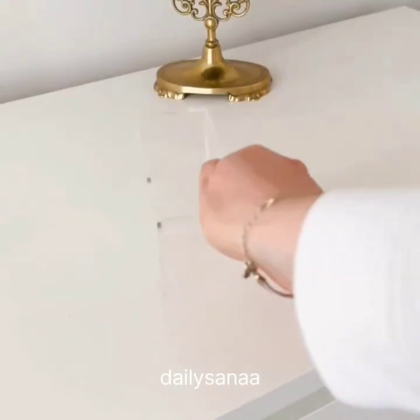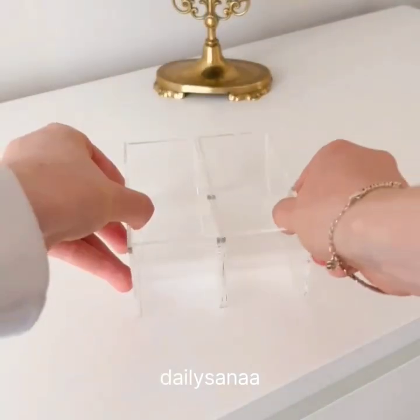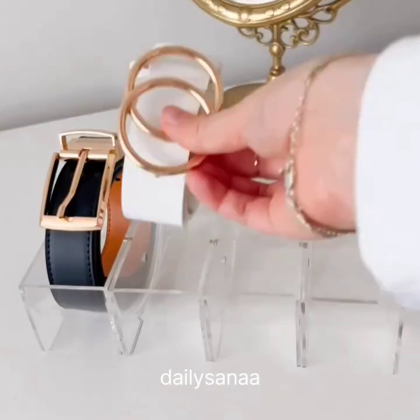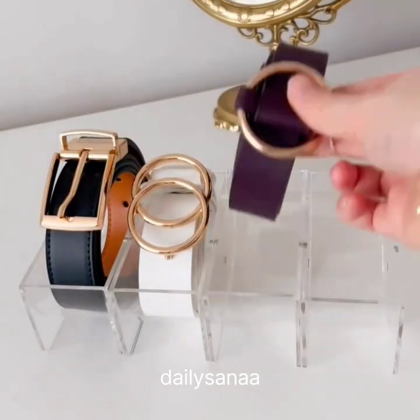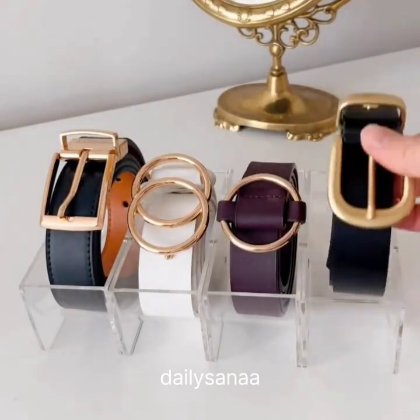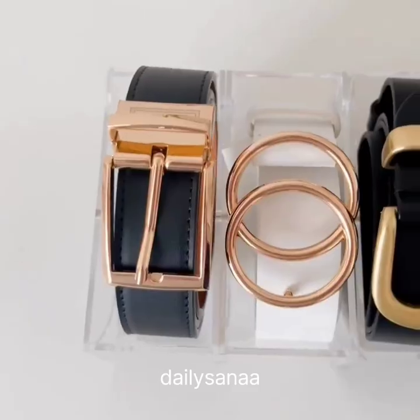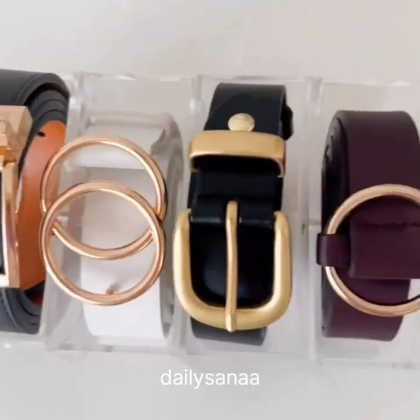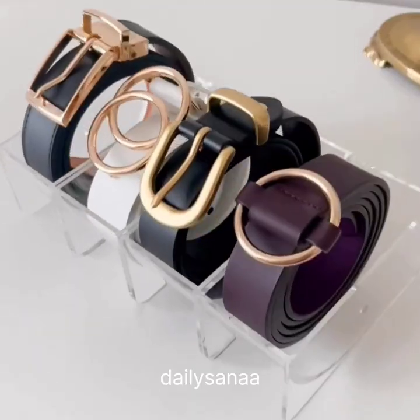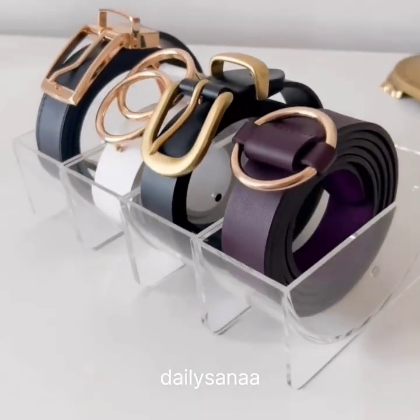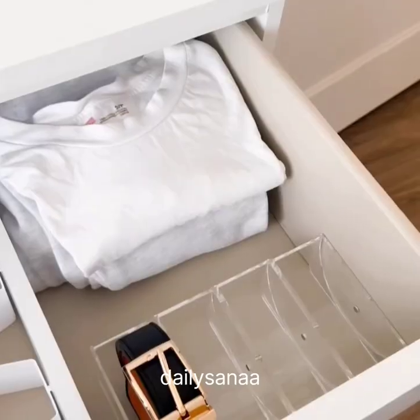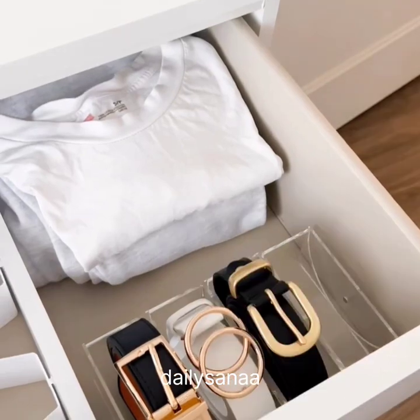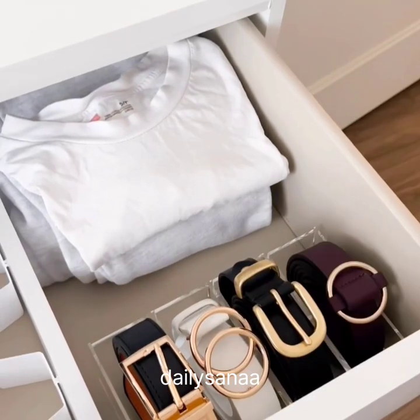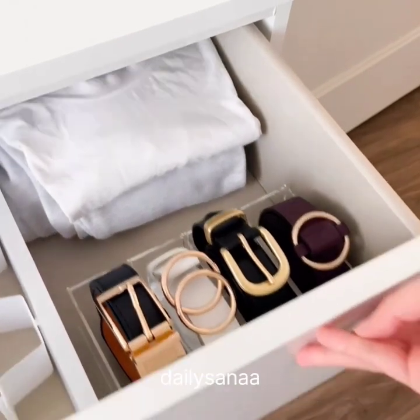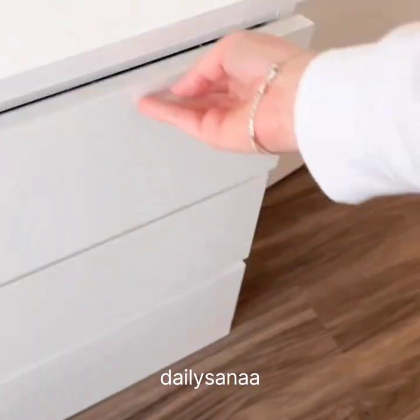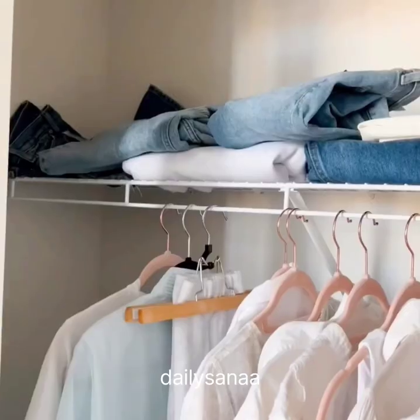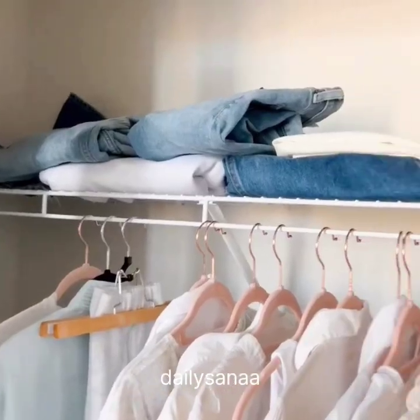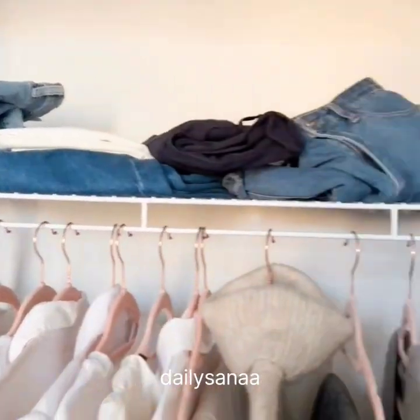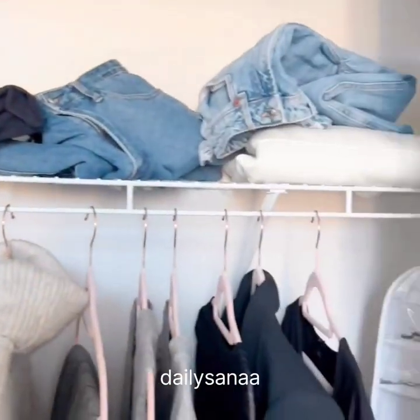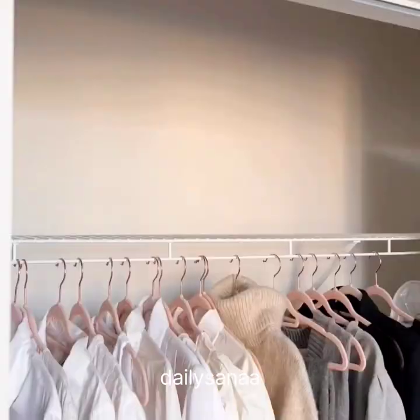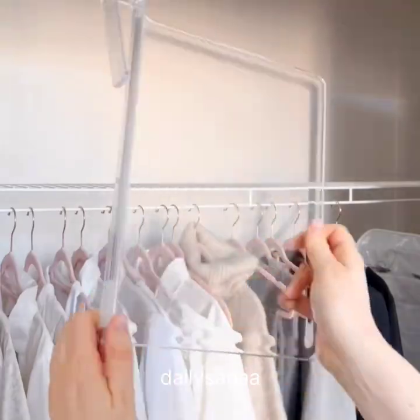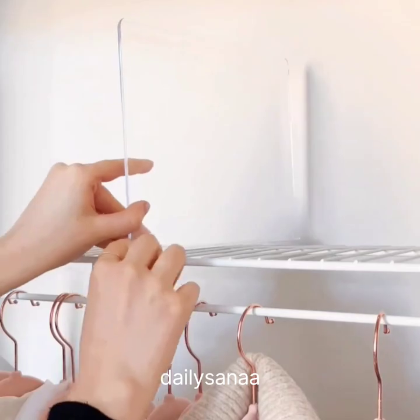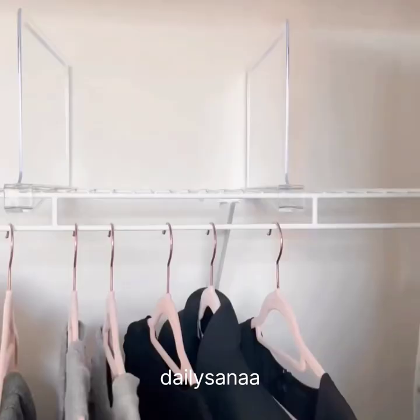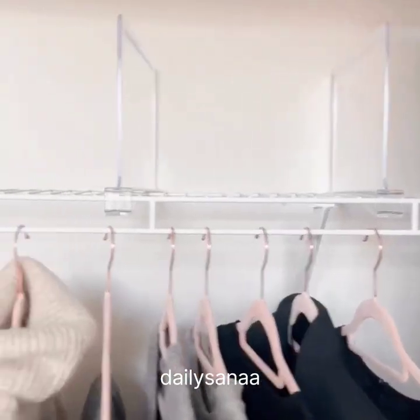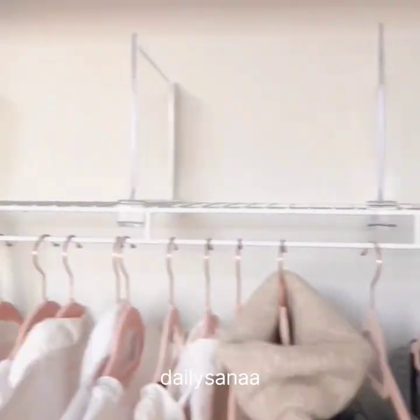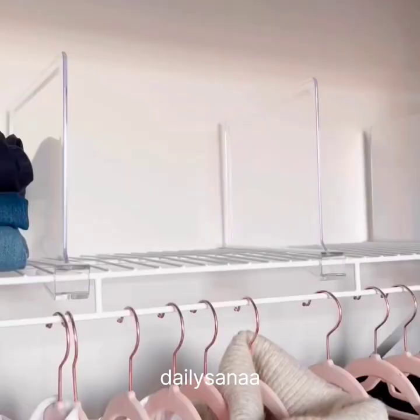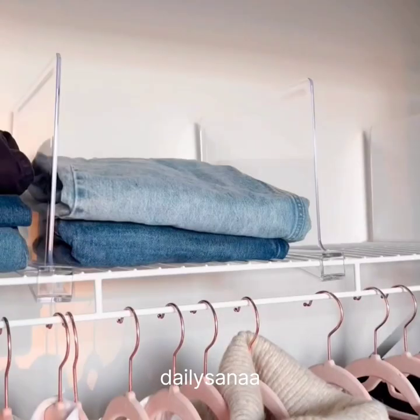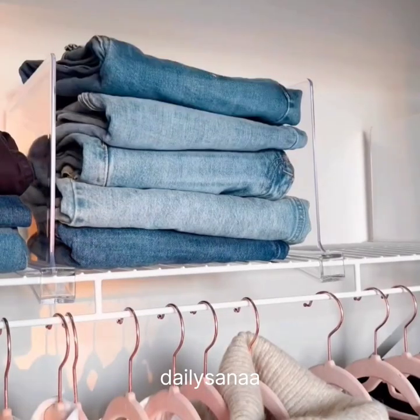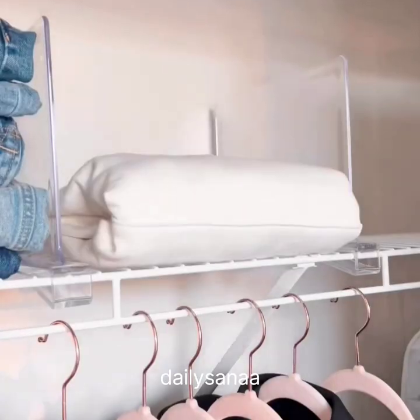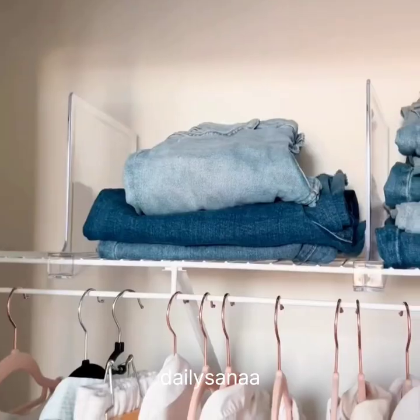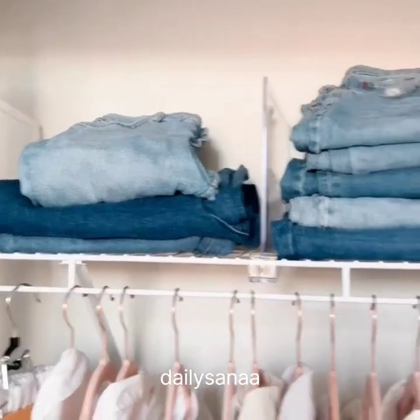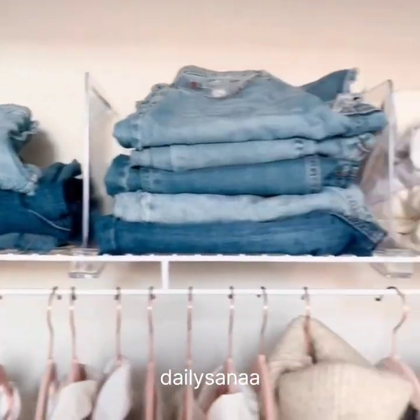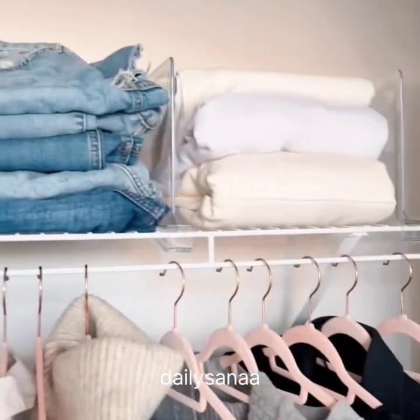This acrylic organizer is buildable and can be used to display belts and bow ties. It also helps with keeping your belt's original shape. And if your top closet shelf tends to get messy, you might need these acrylic shelf dividers — I use mine for clothes but they can be used for handbags, towels, or even books.